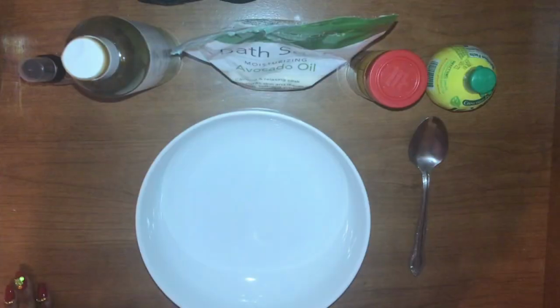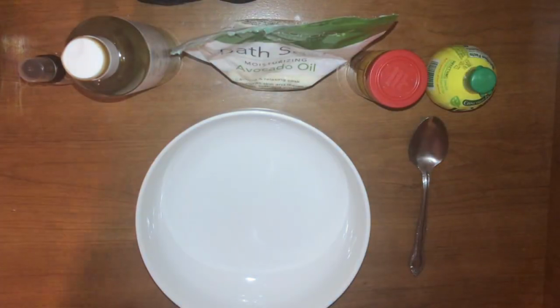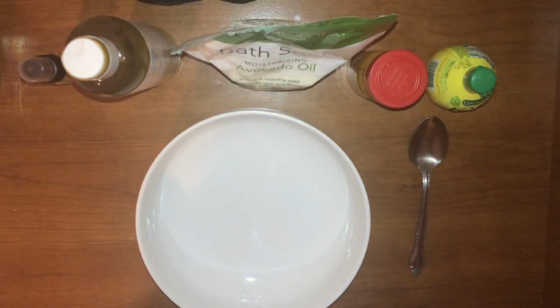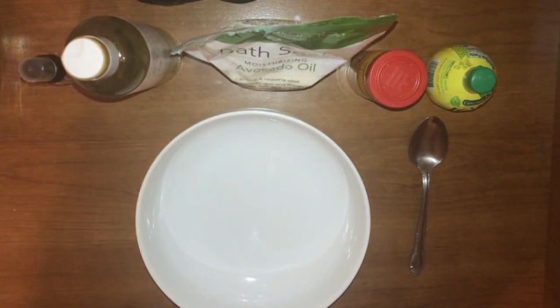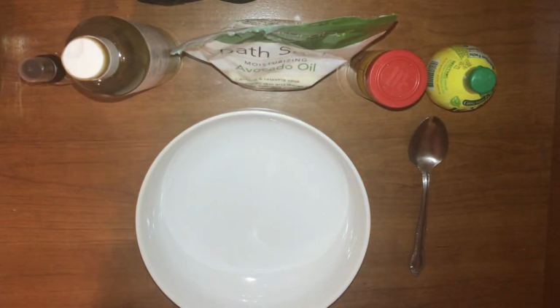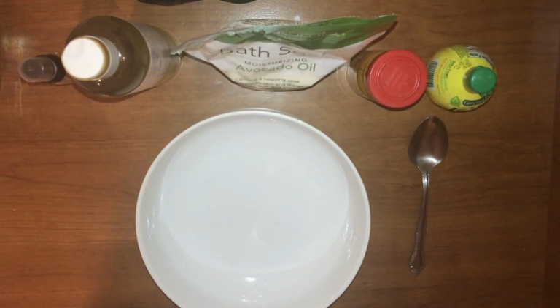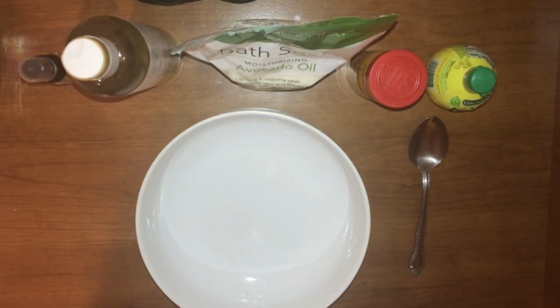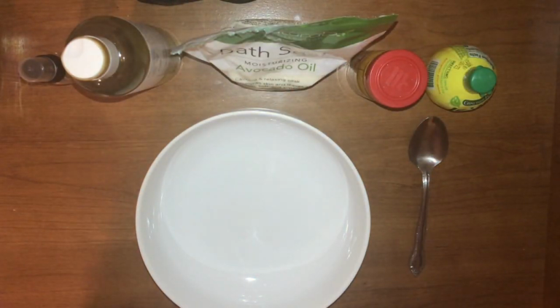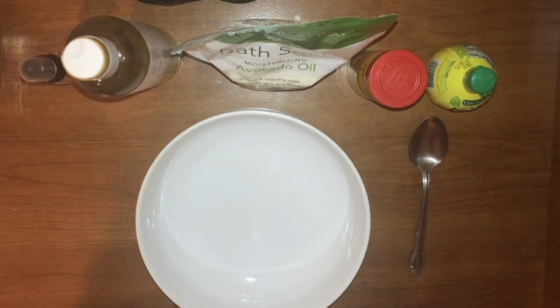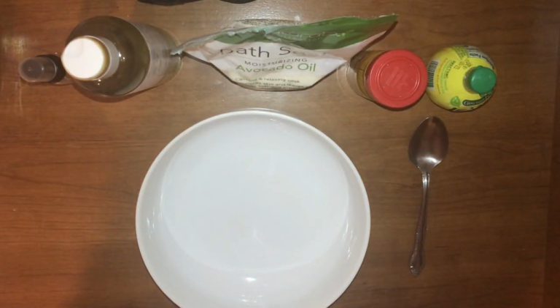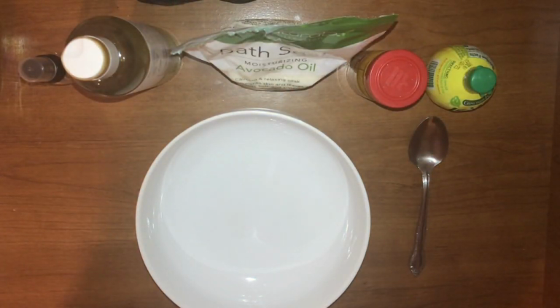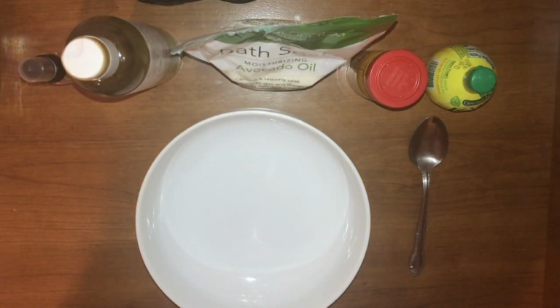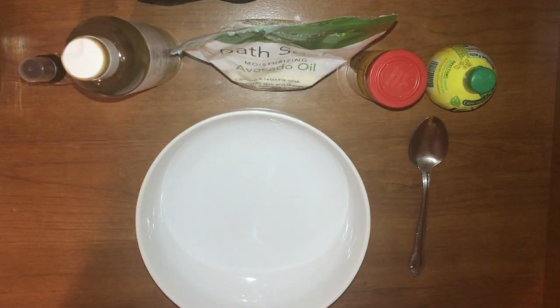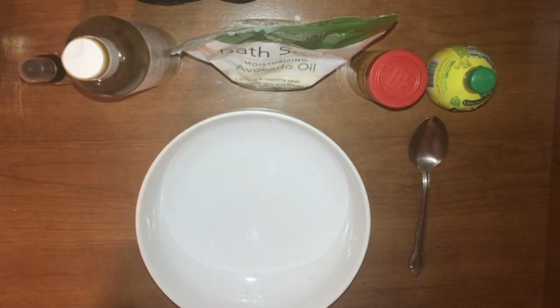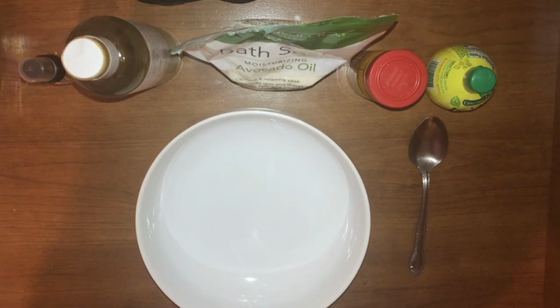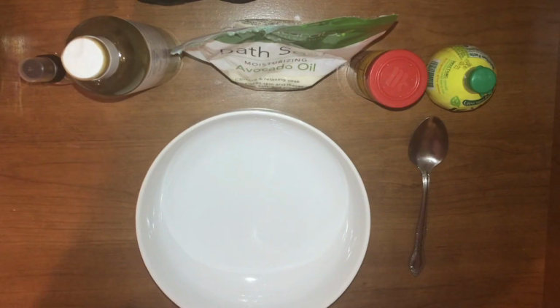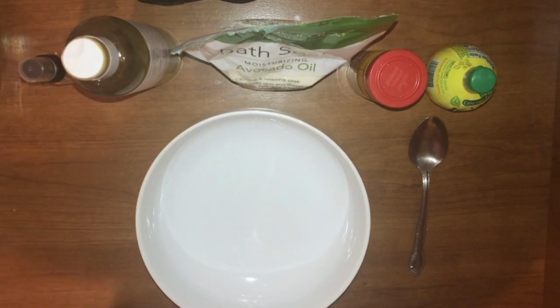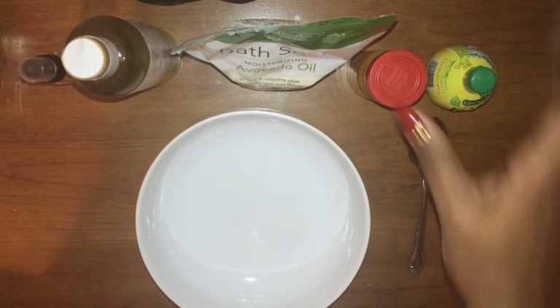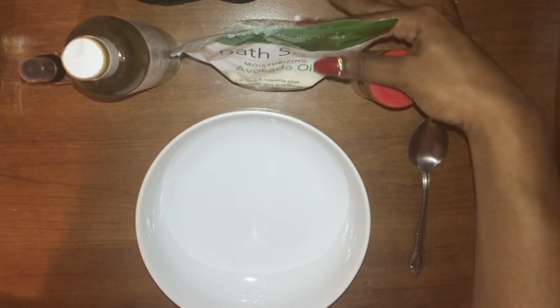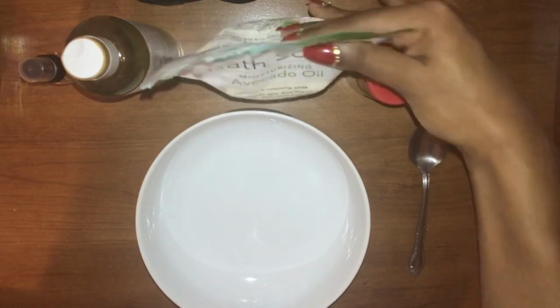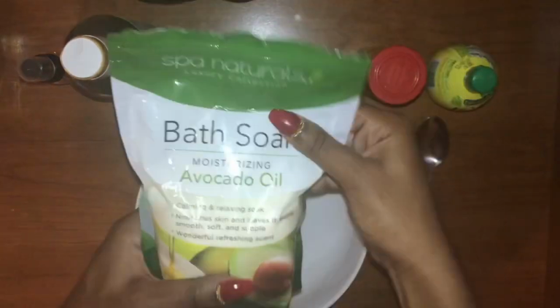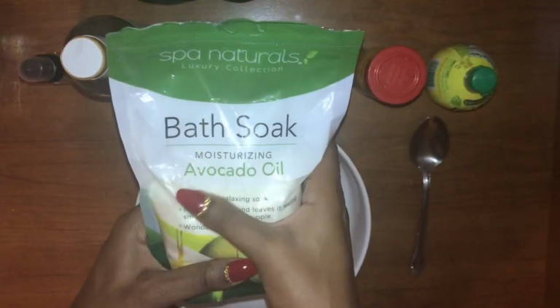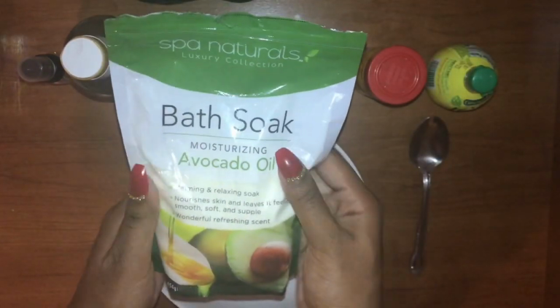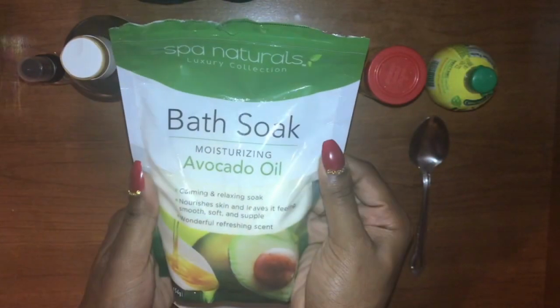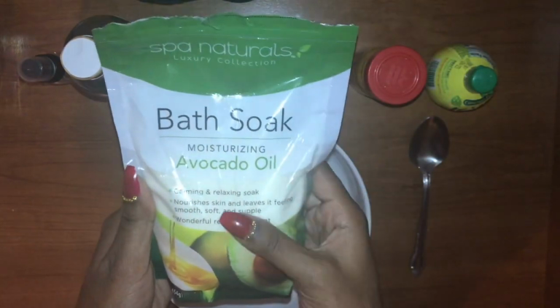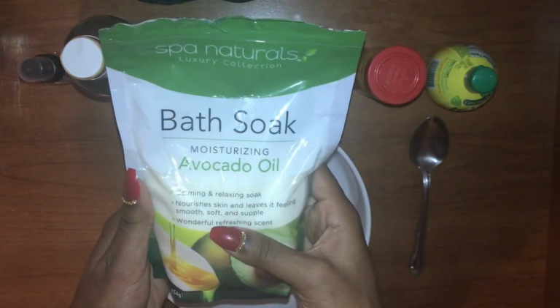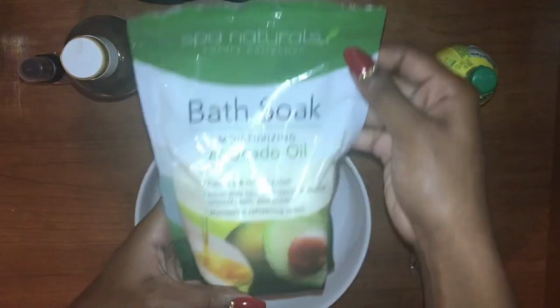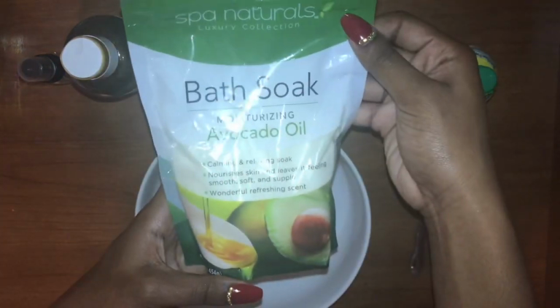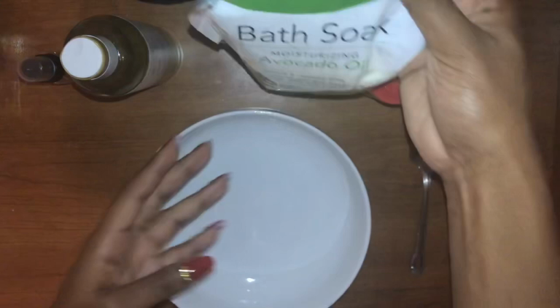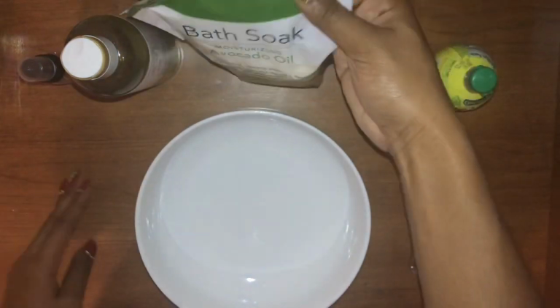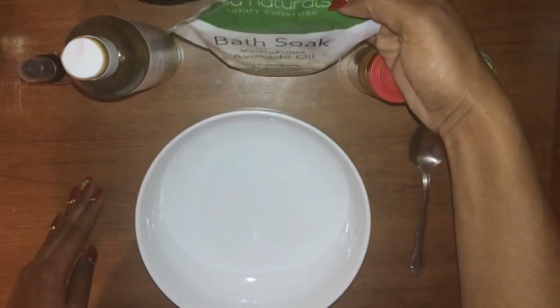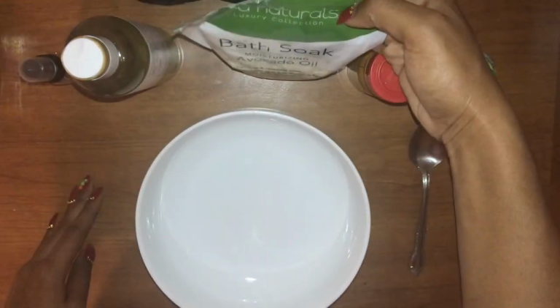Hello everyone and welcome to my channel Pretty in Pink. Today we're going to be making a body scrub with just a few simple ingredients. The first ingredient is going to be this bath soak with Epsom salts that I got from the Dollar Tree.